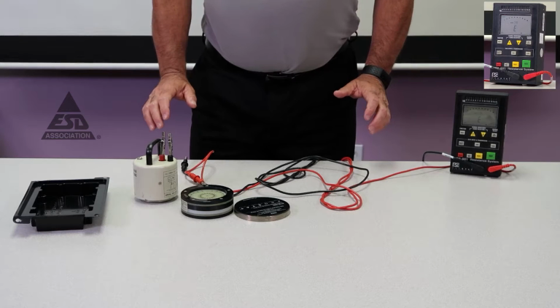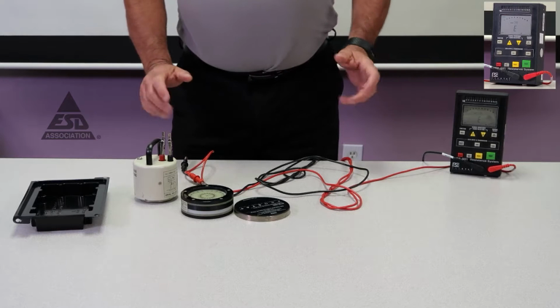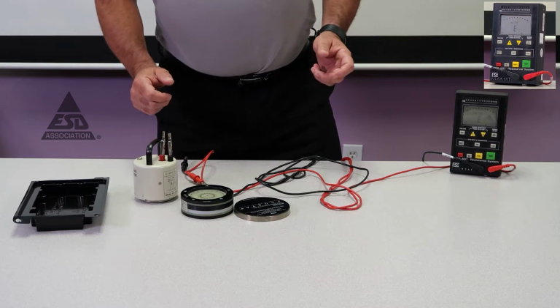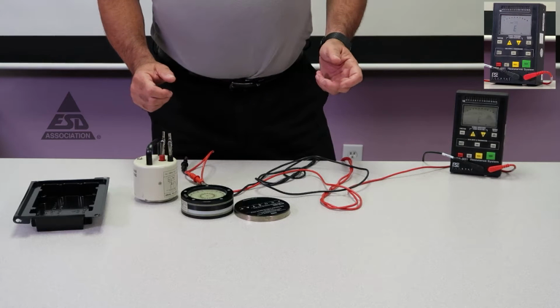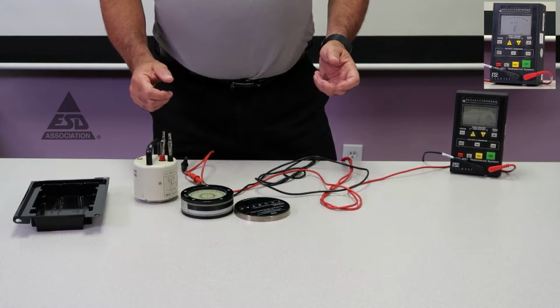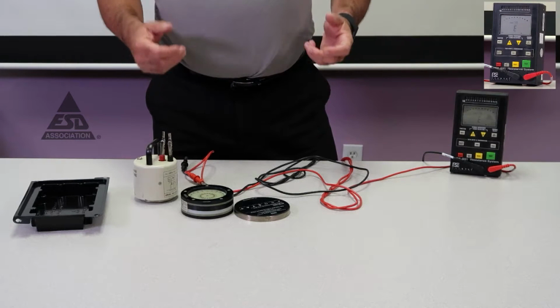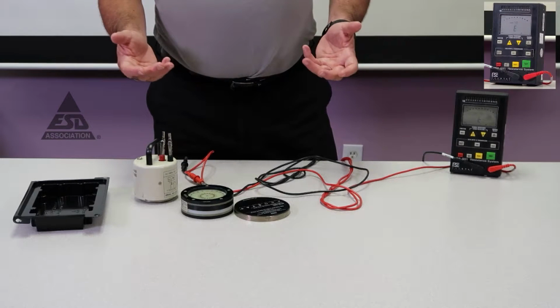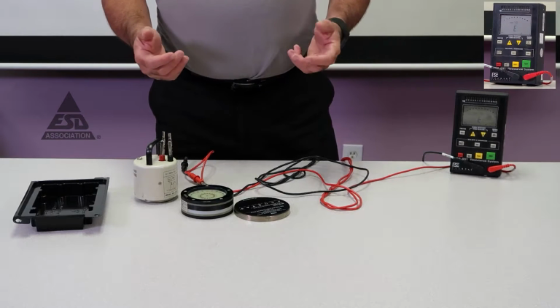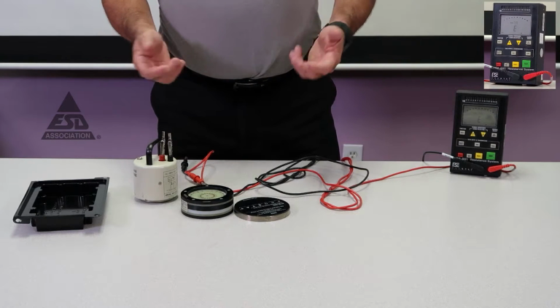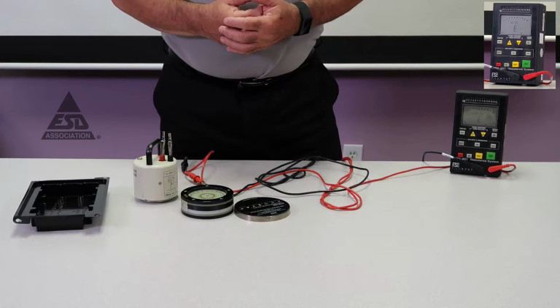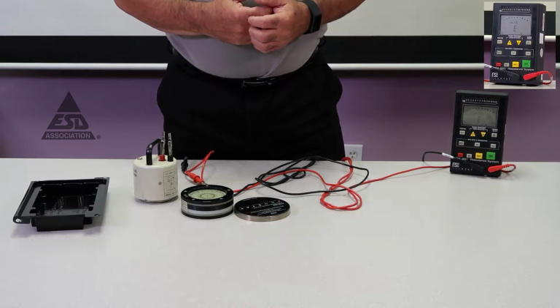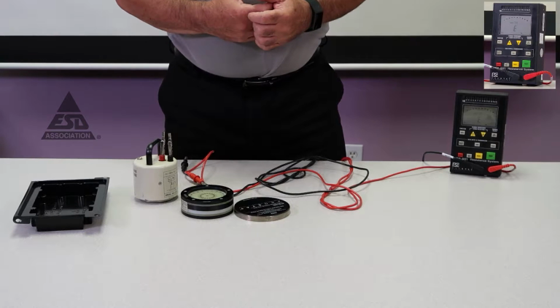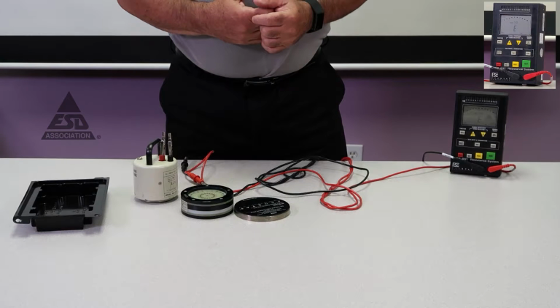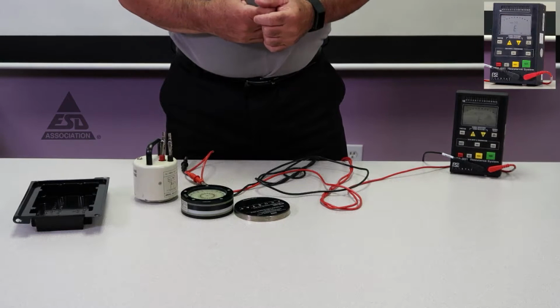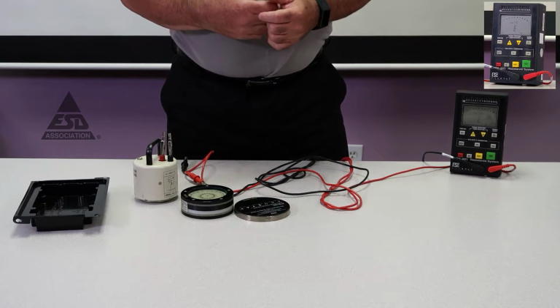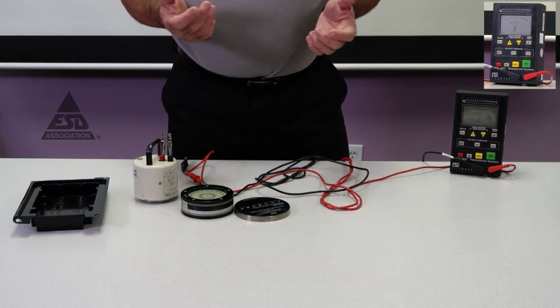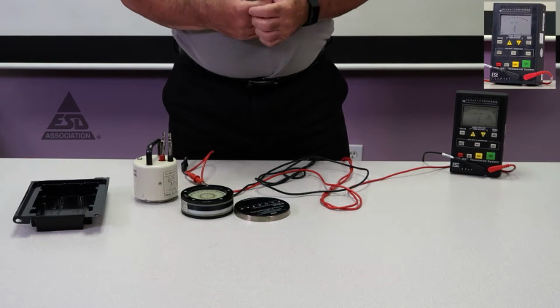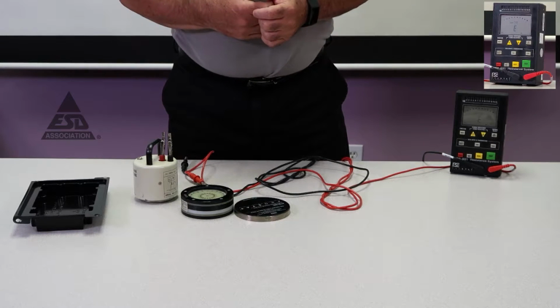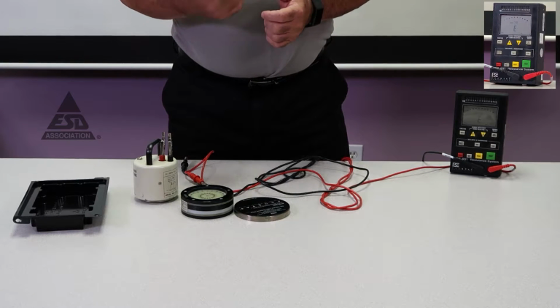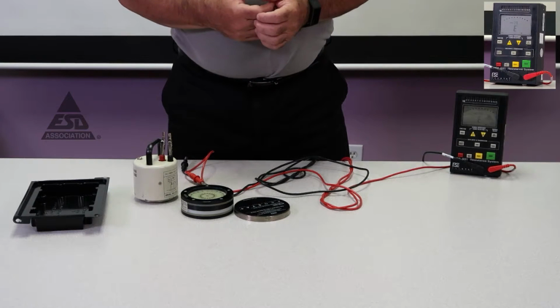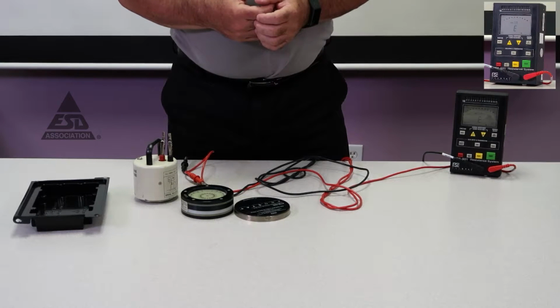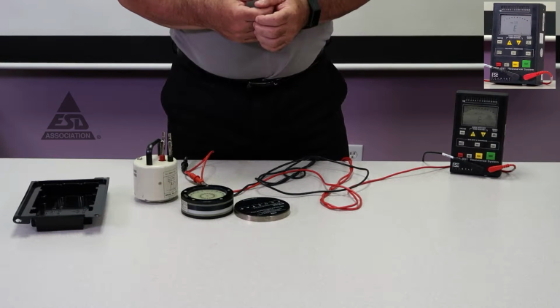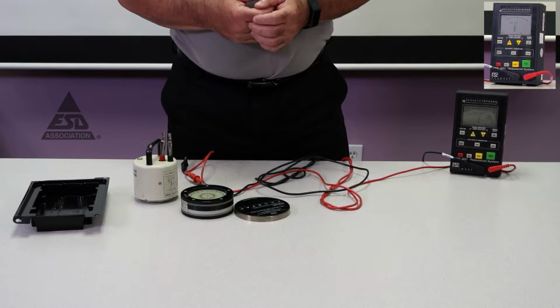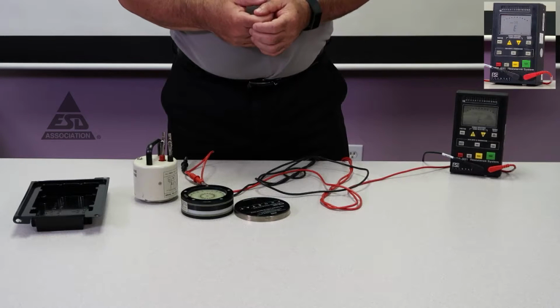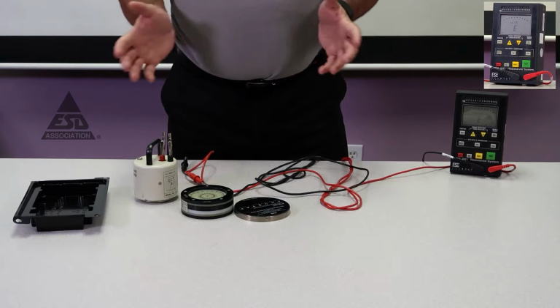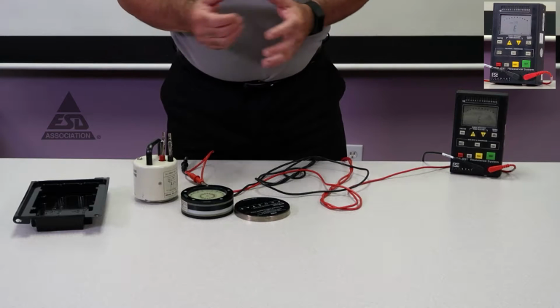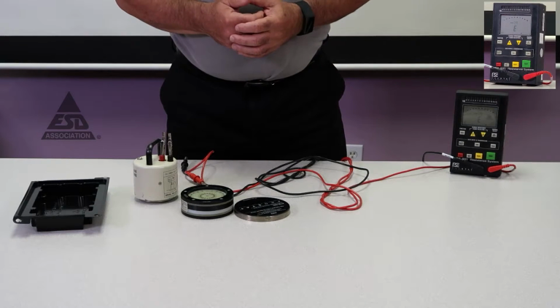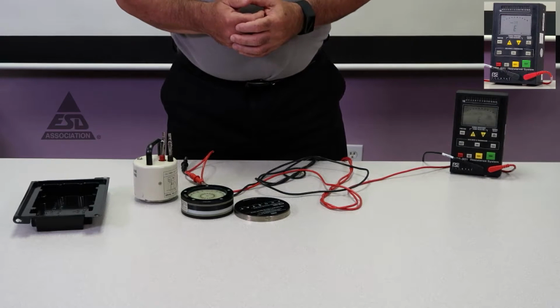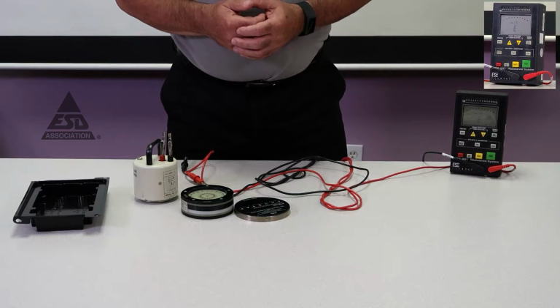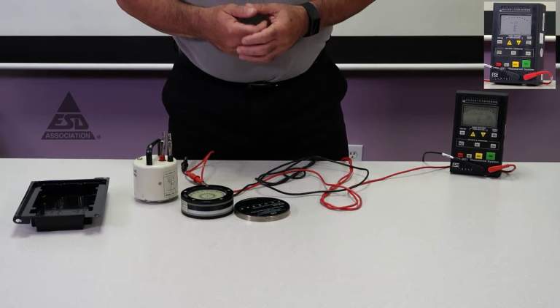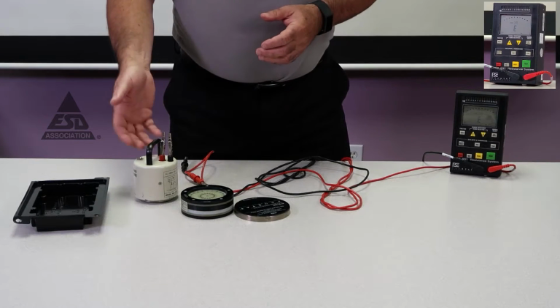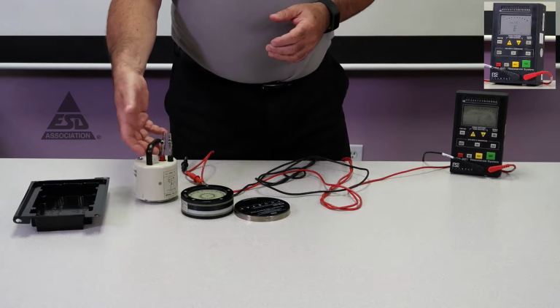Measuring packaging materials and samples is usually done with two of our standards: 1111 and 1112. One is surface resistance and the other is volume resistance. I'll demonstrate how we're going to do that.